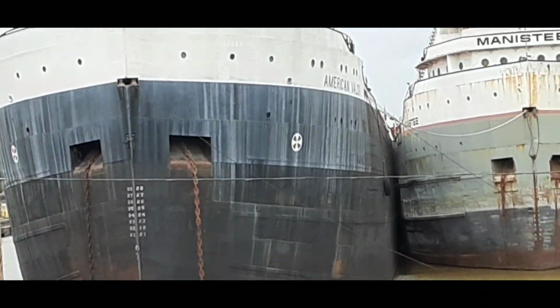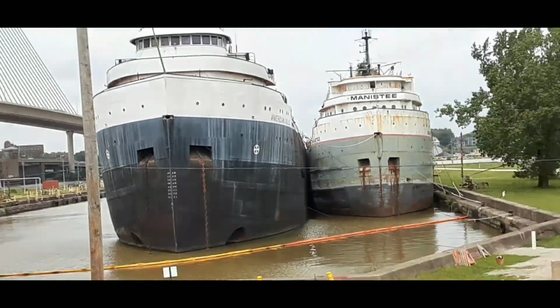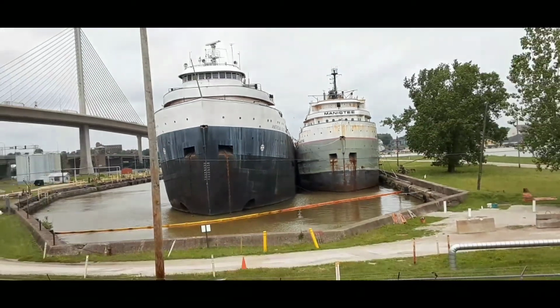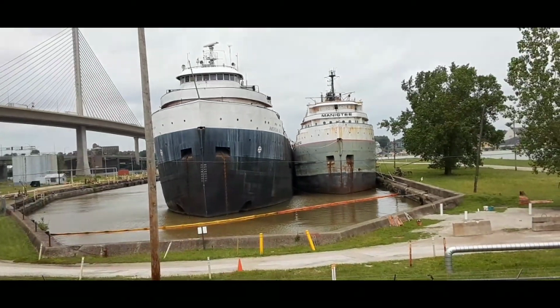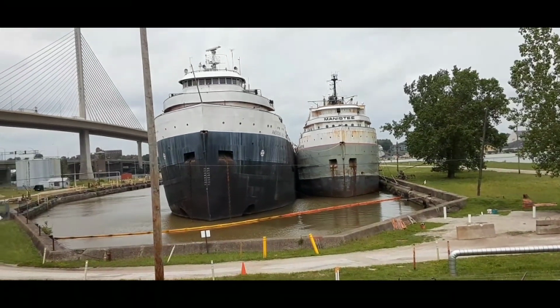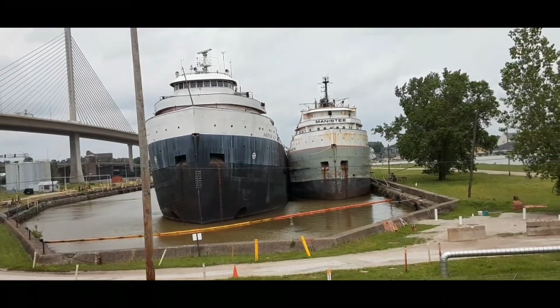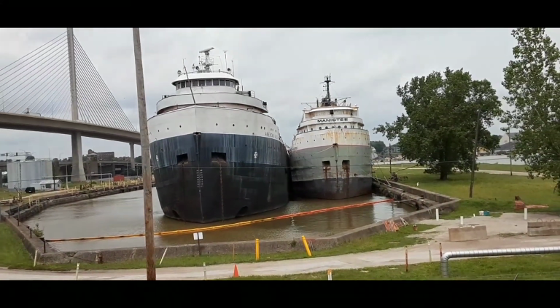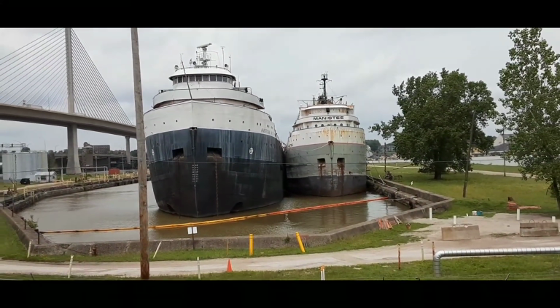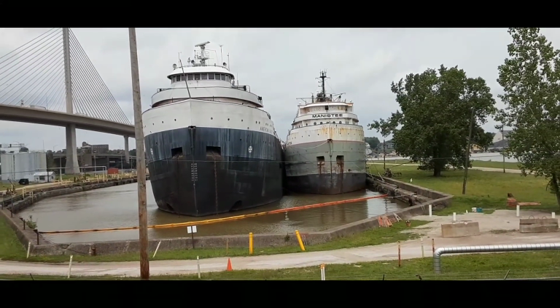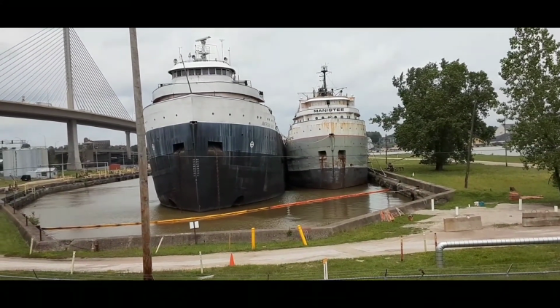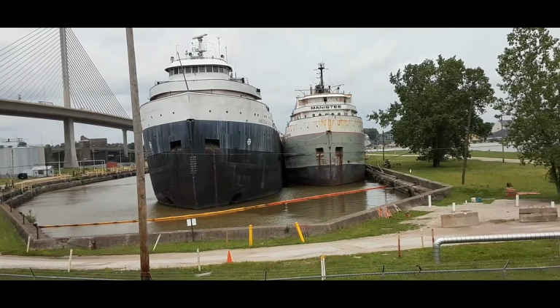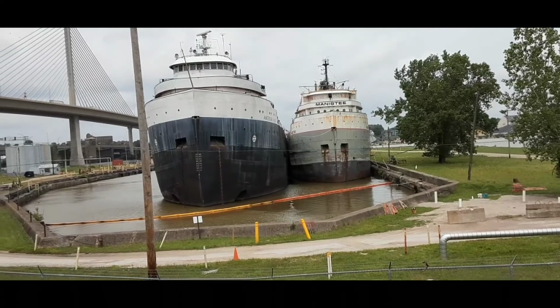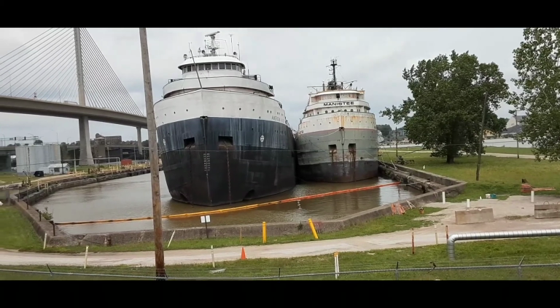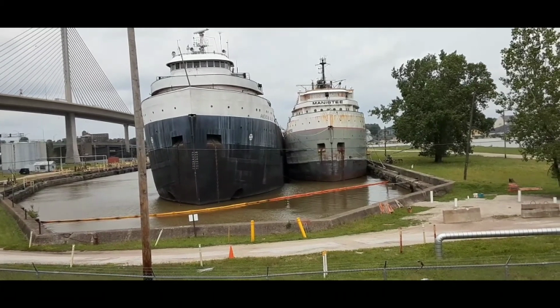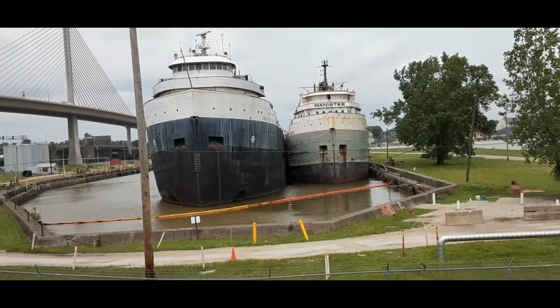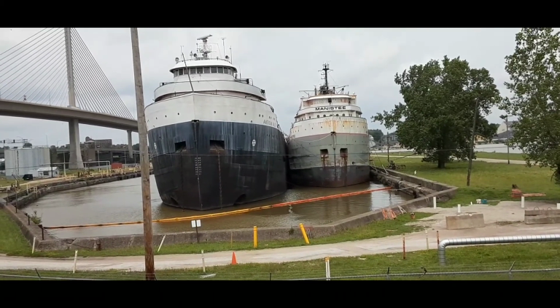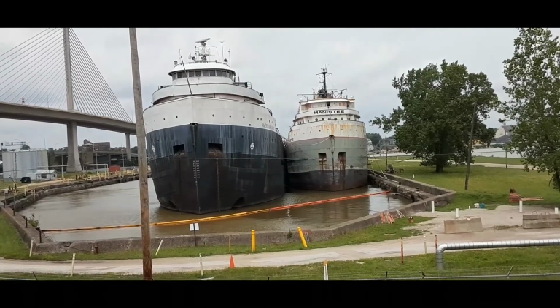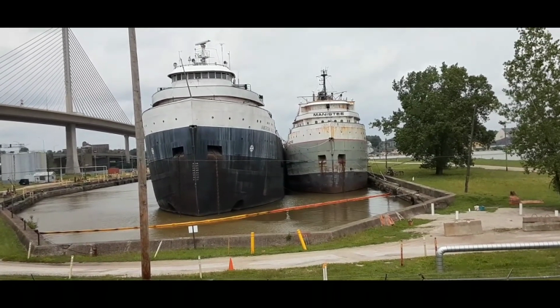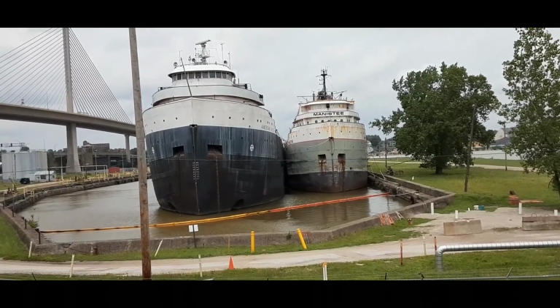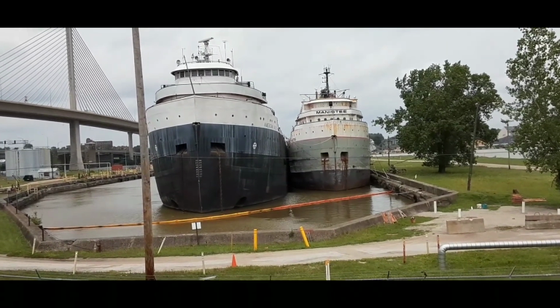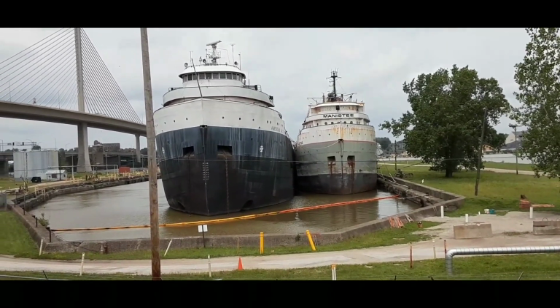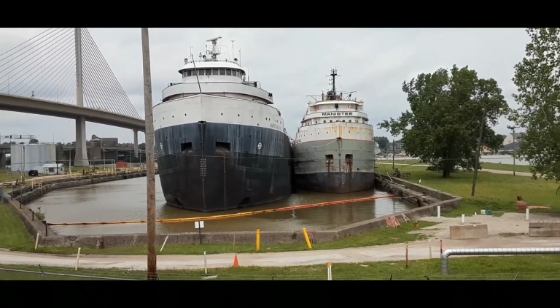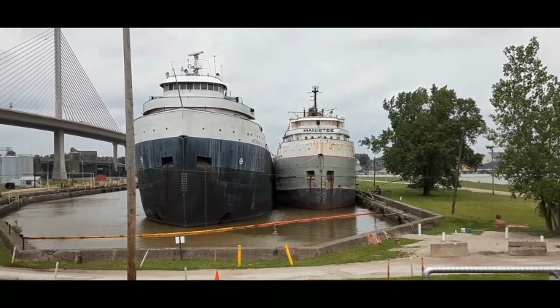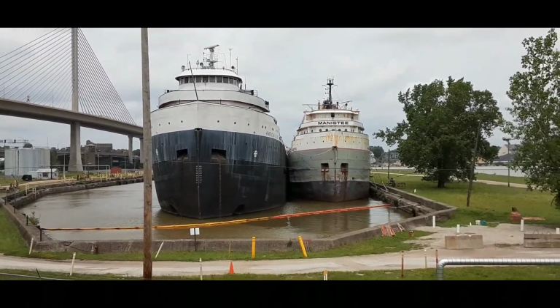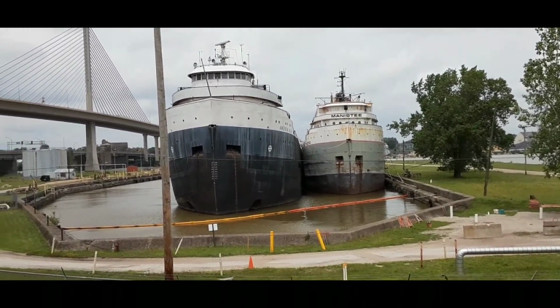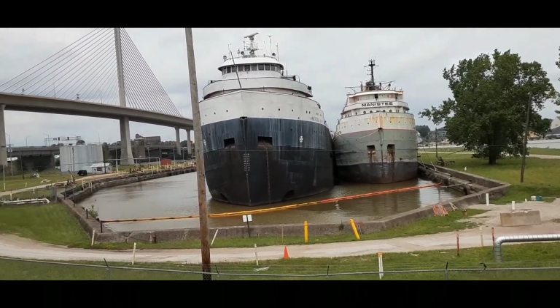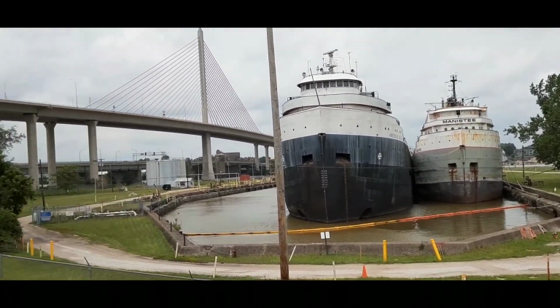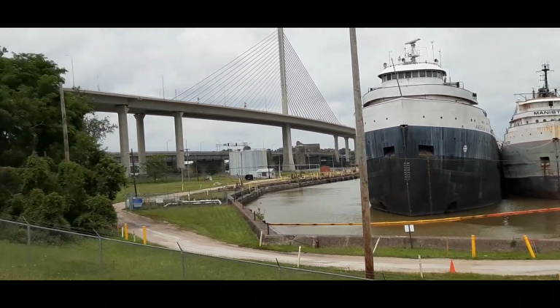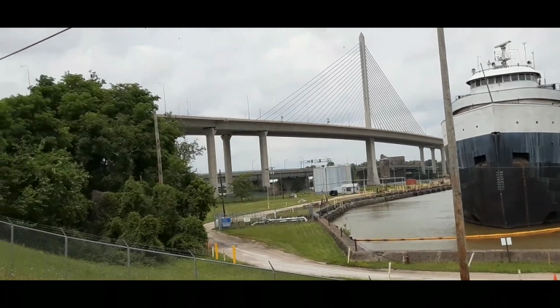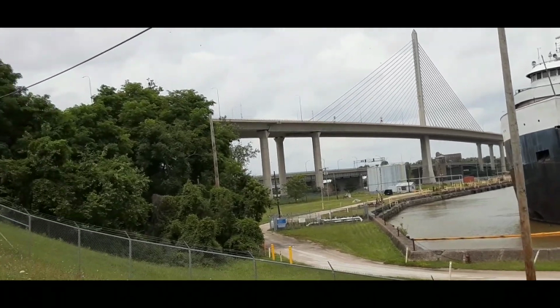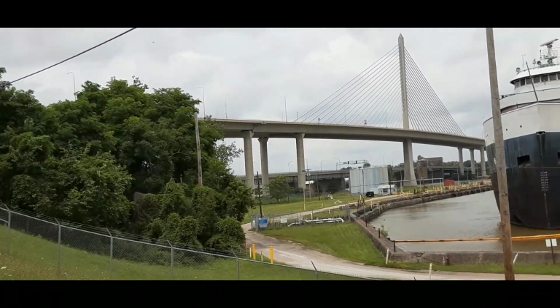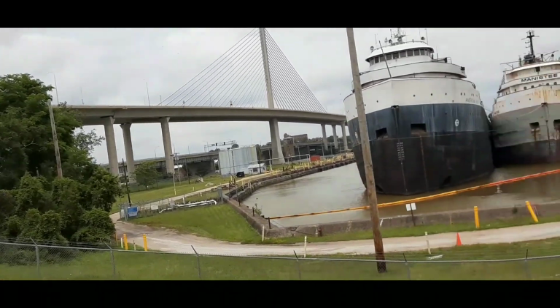It is amazing how thin they are. There's some very long feet up there.